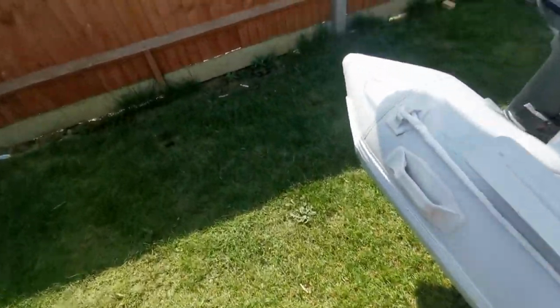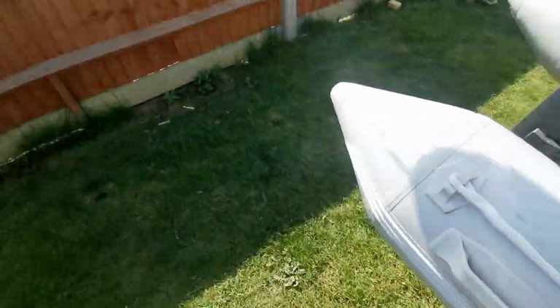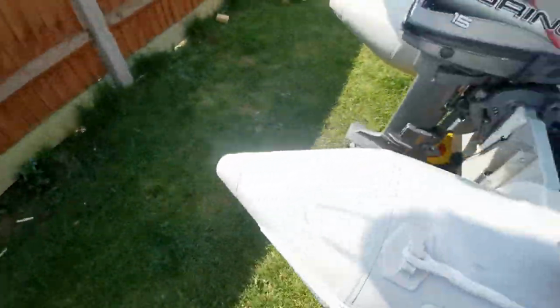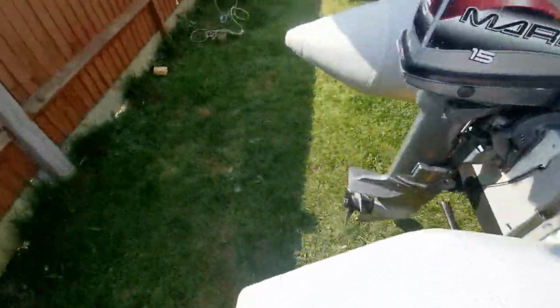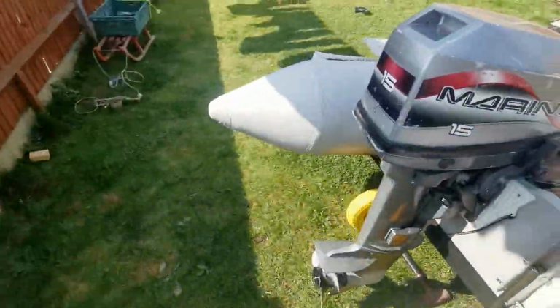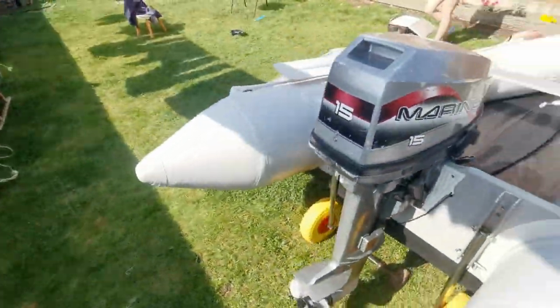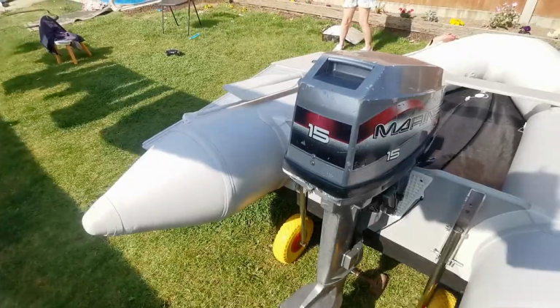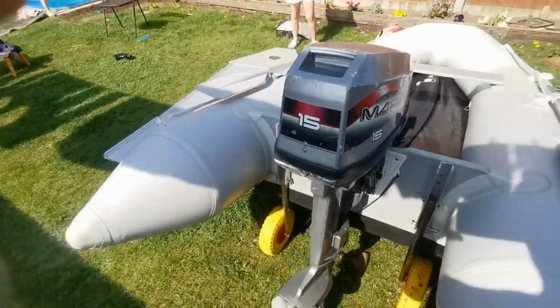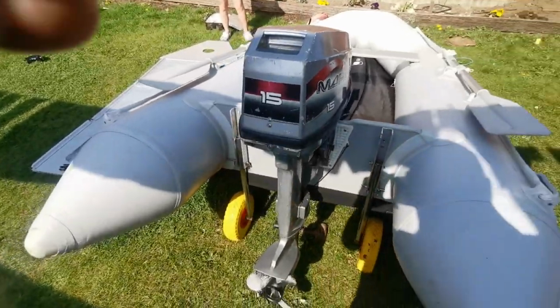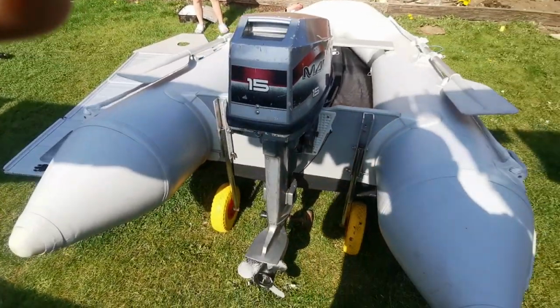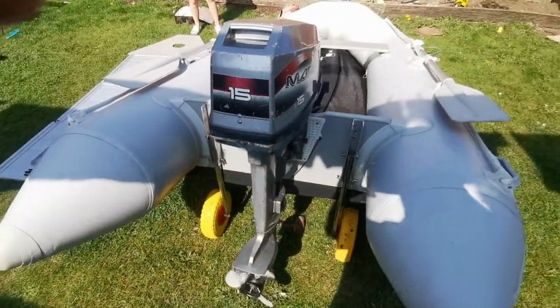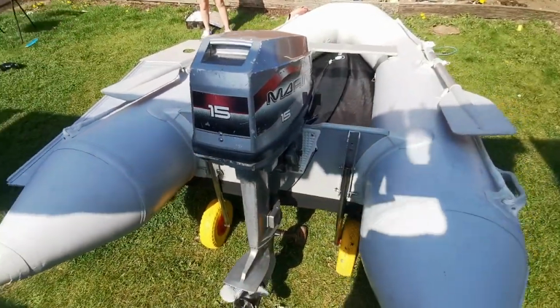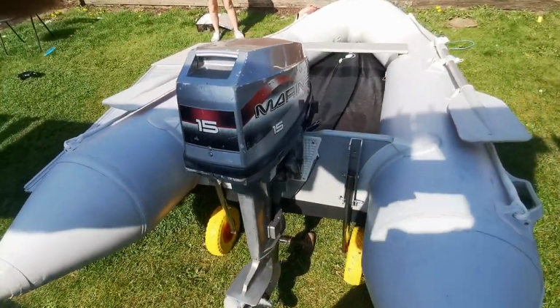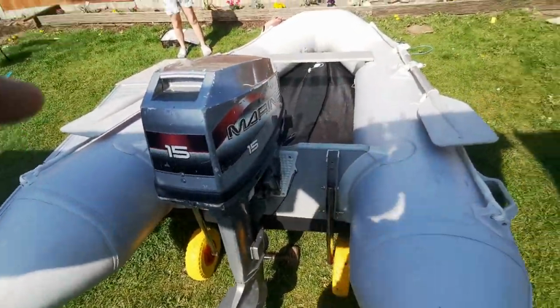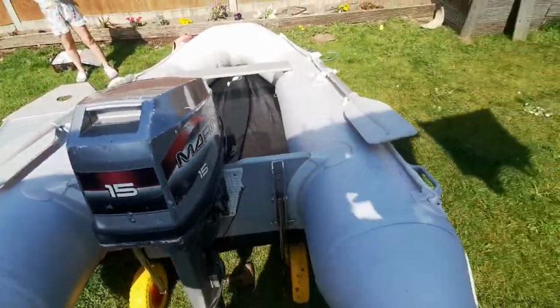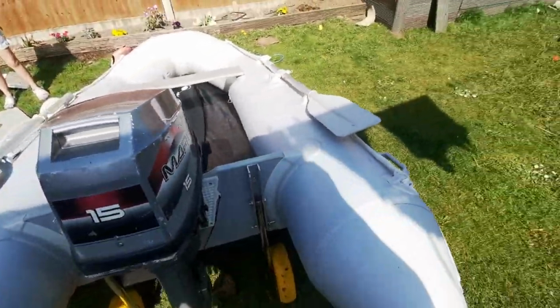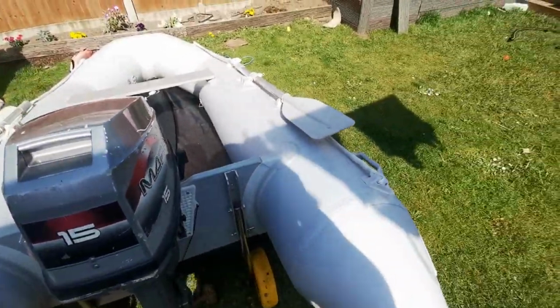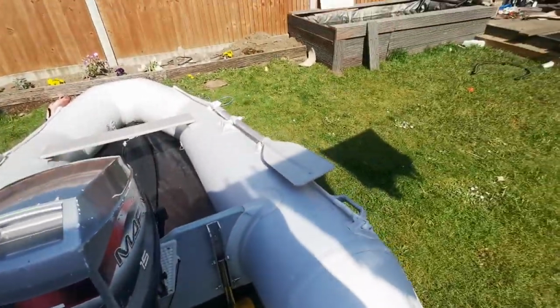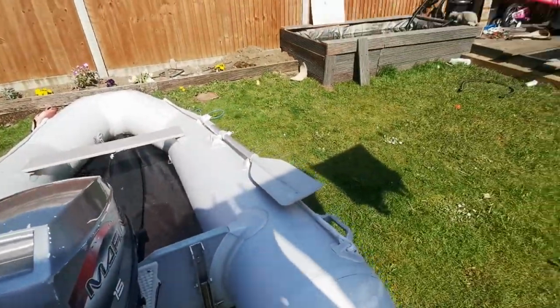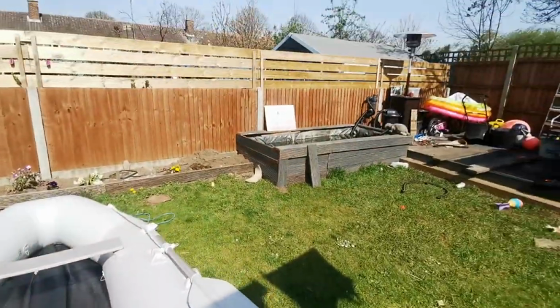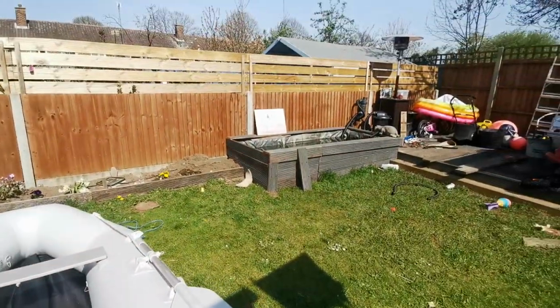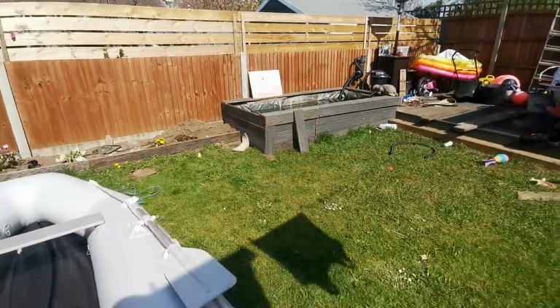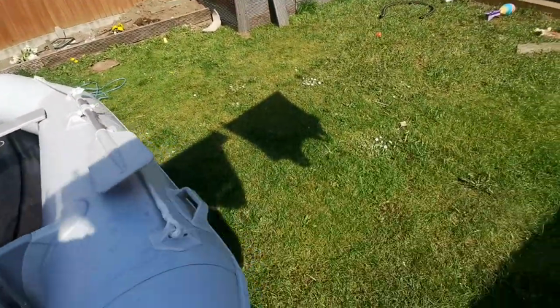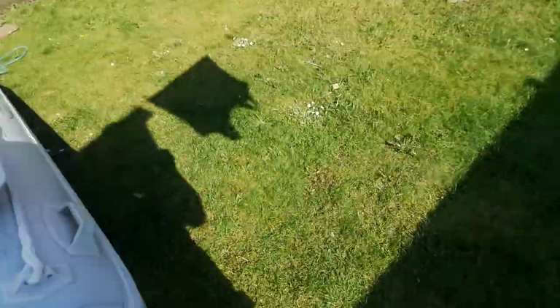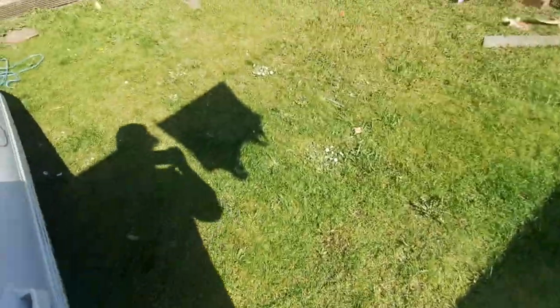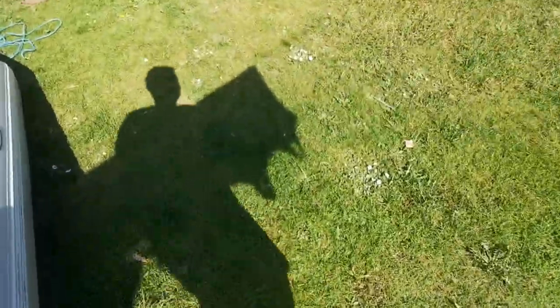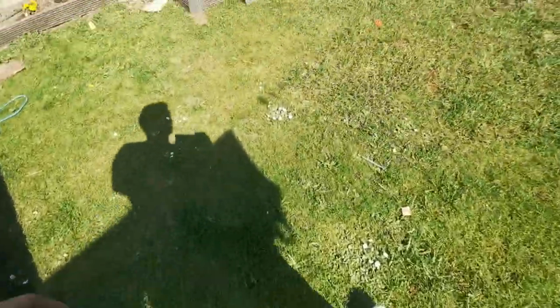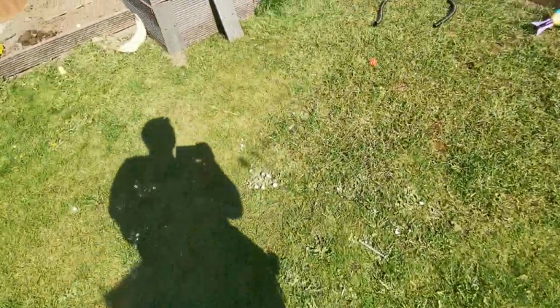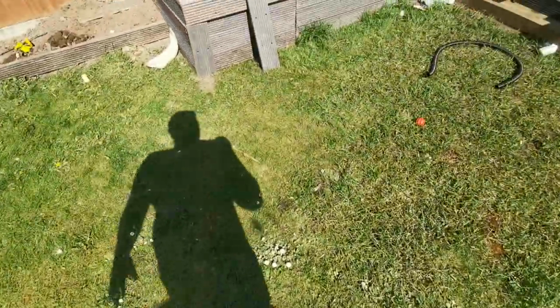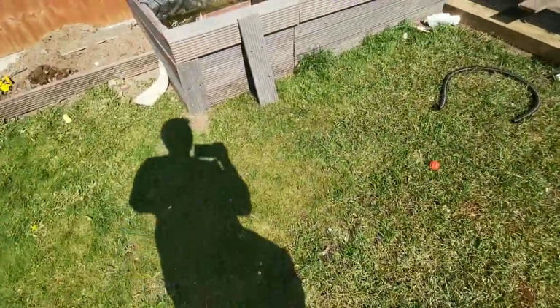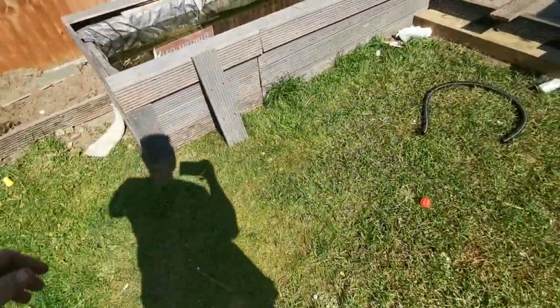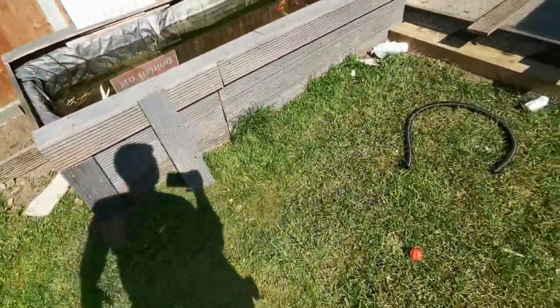This is my engine — it's a 15 horsepower Mariner. Sorry about the state of the garden, guys. As you know, I demolished the pond the other day.